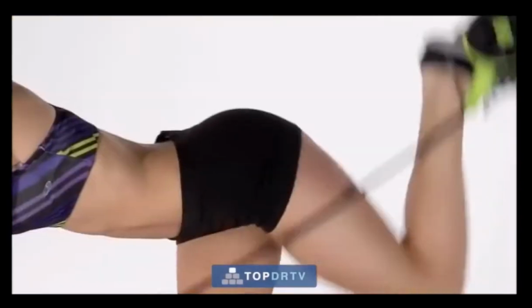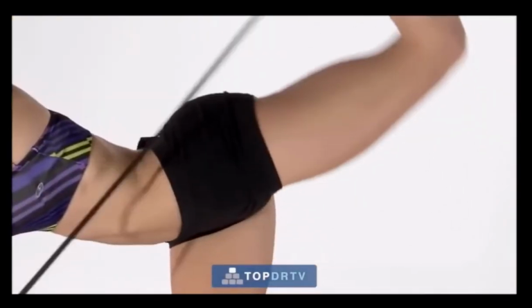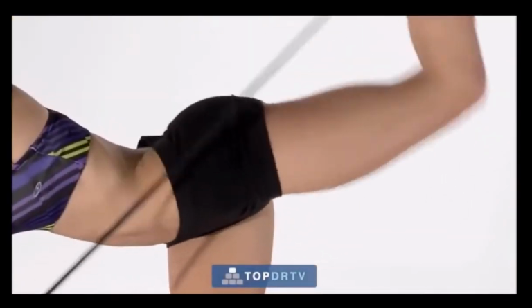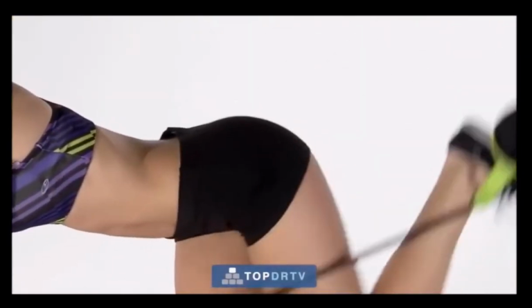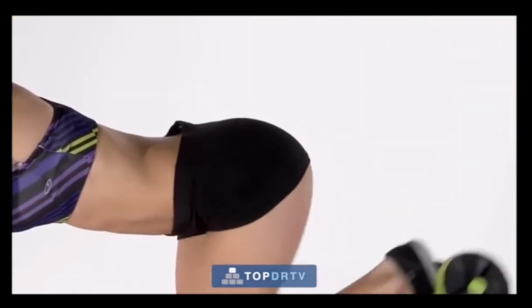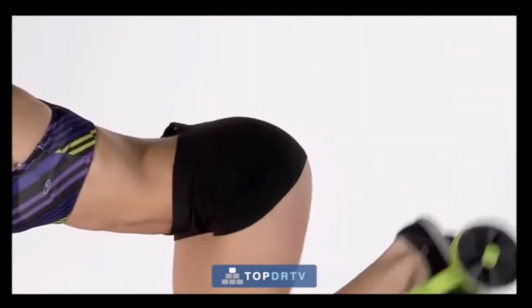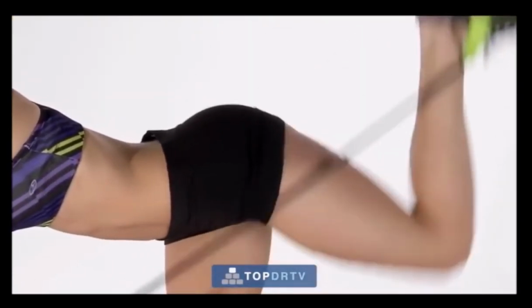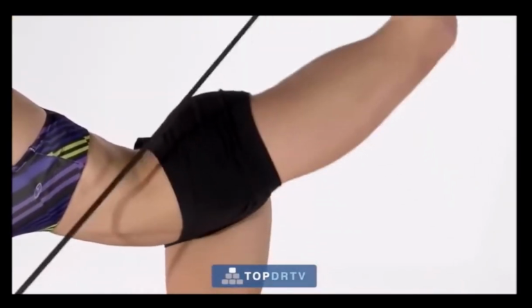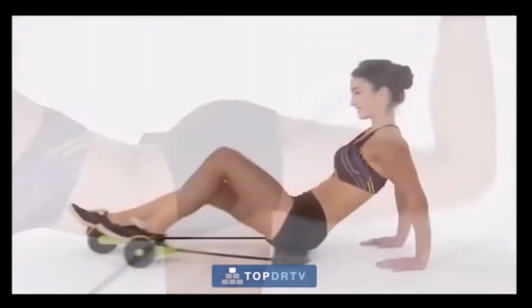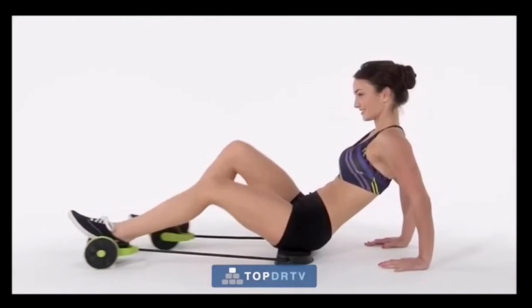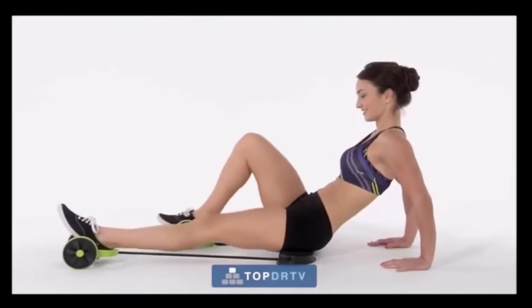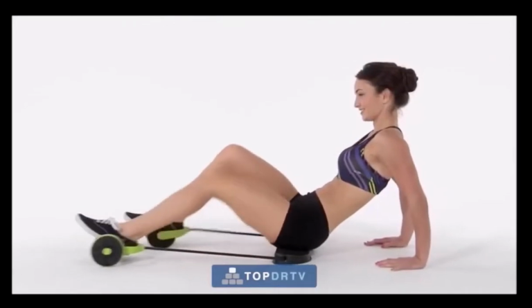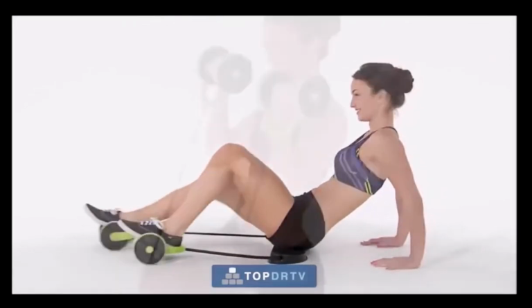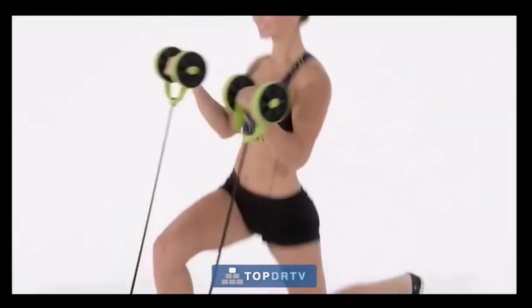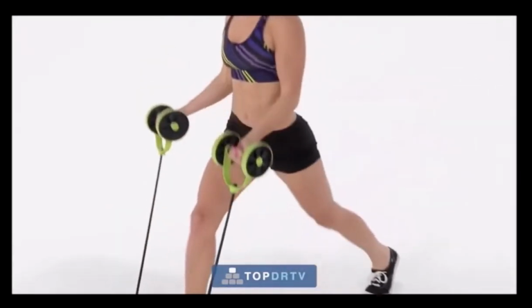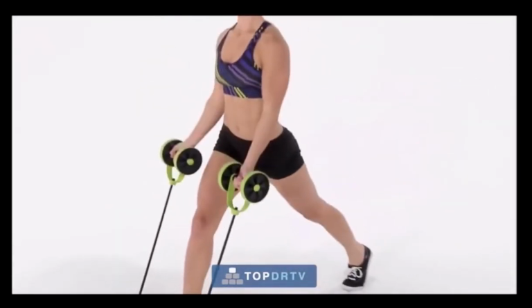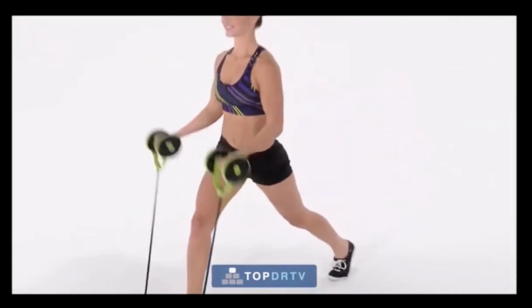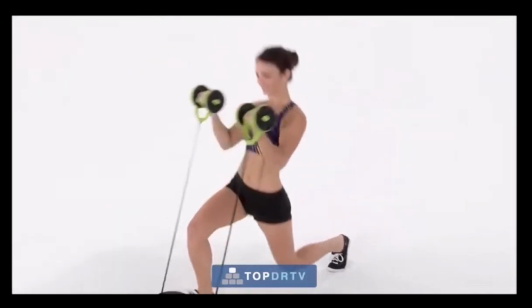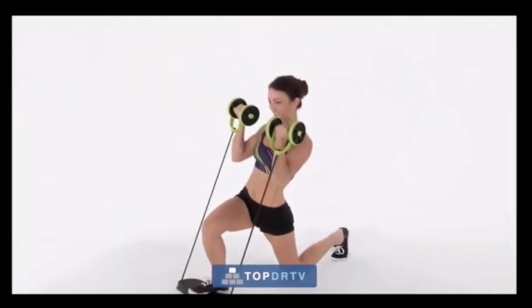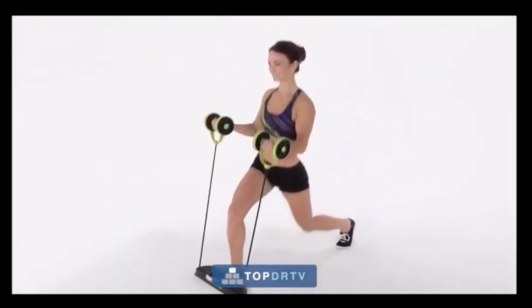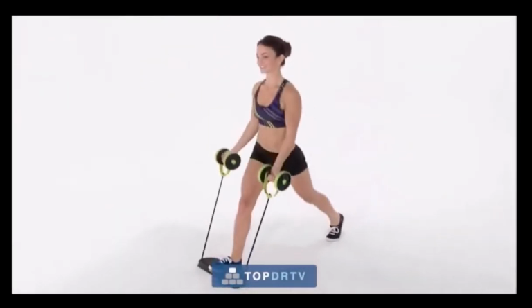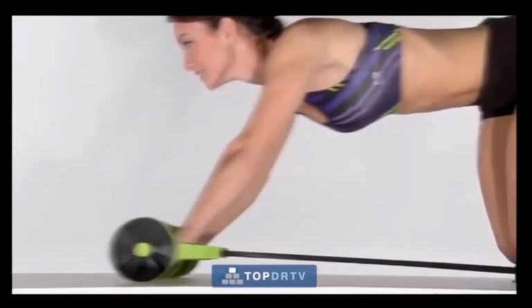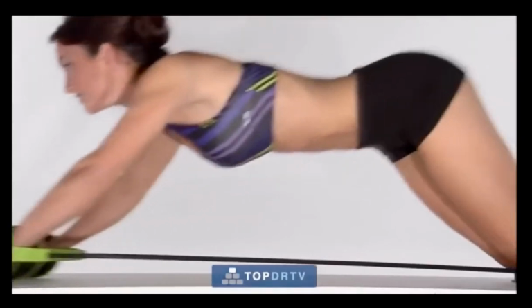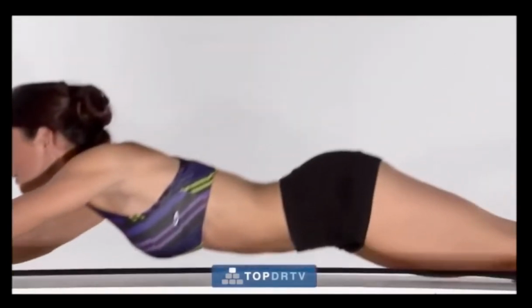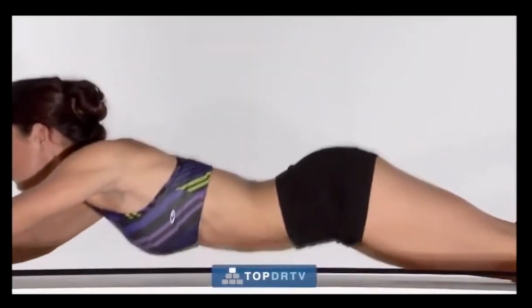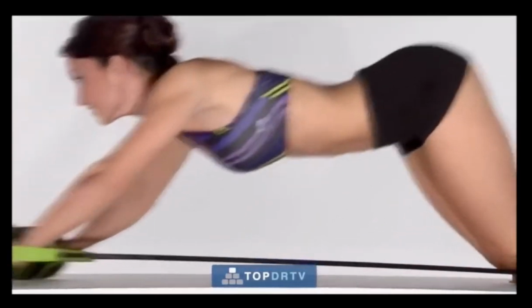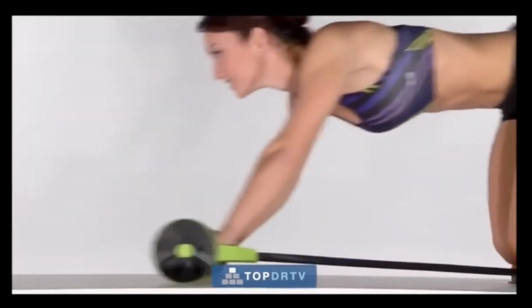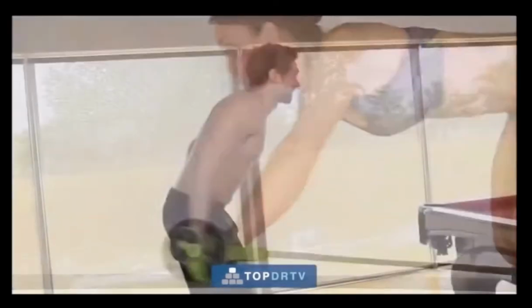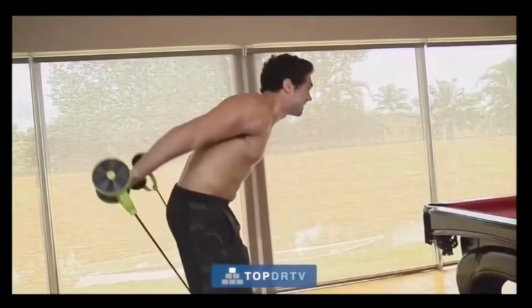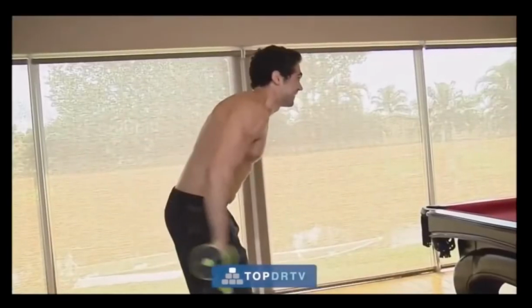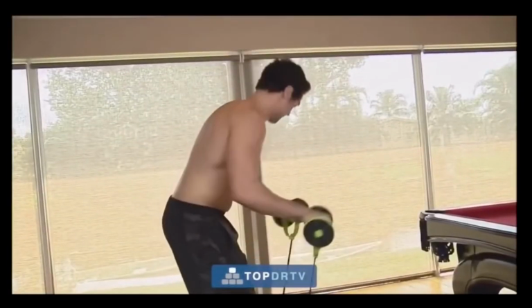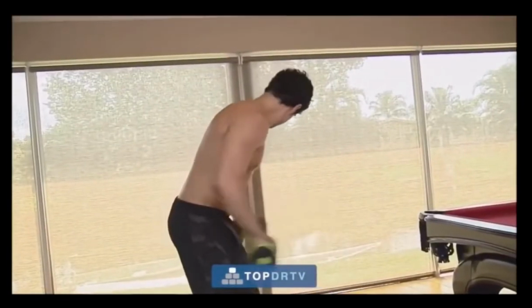With Rebel Flex, you'll tighten your booty, firm up your inner and outer thighs, and even develop your chest, shoulders, arms, and back. It fully engages your body's core and upper body muscles, working them harder, more rapidly, and more thoroughly than they've ever been exercised before.